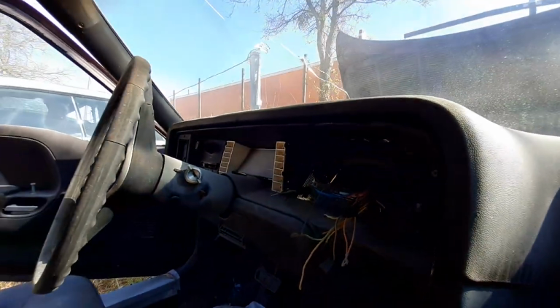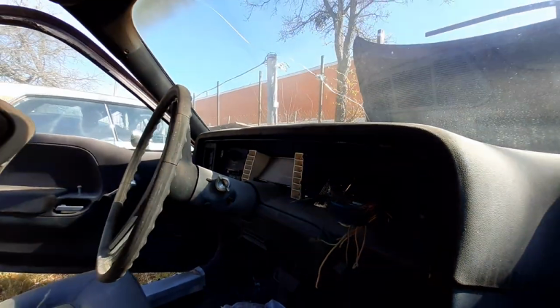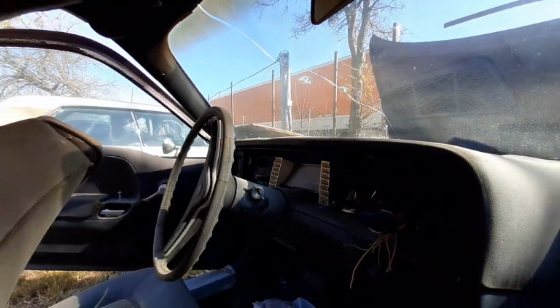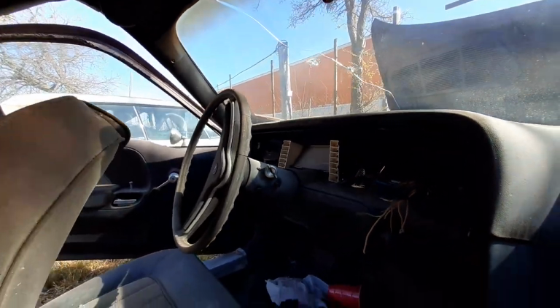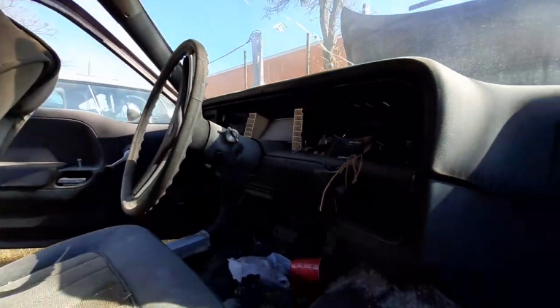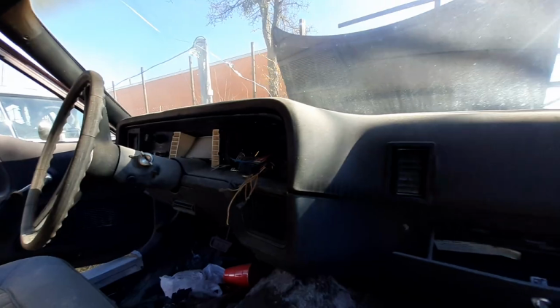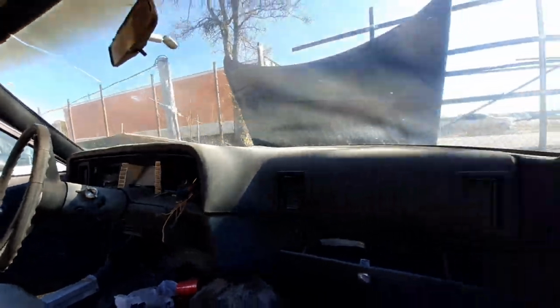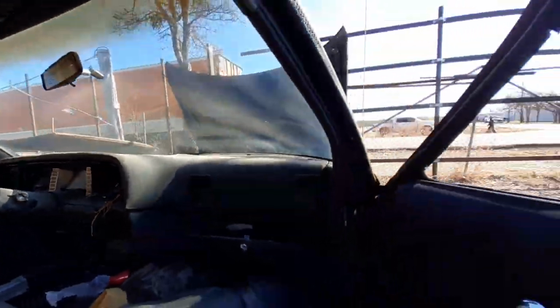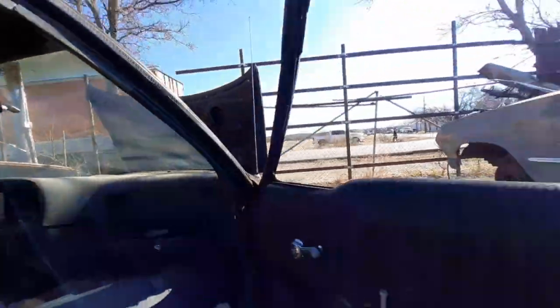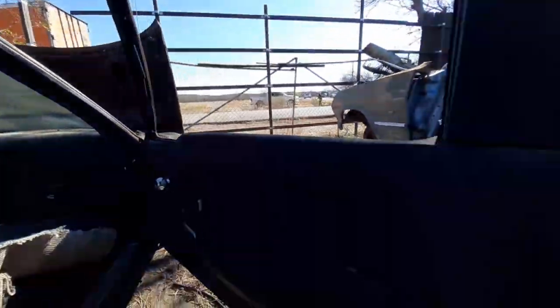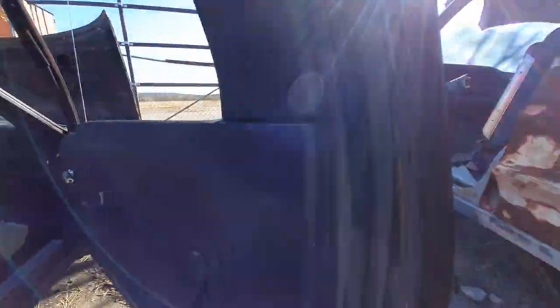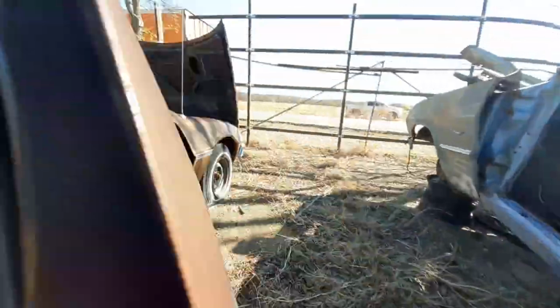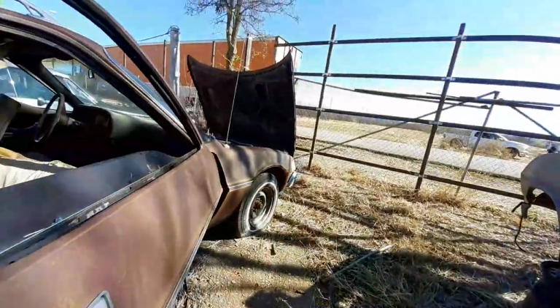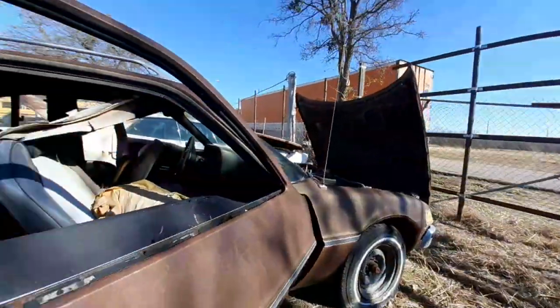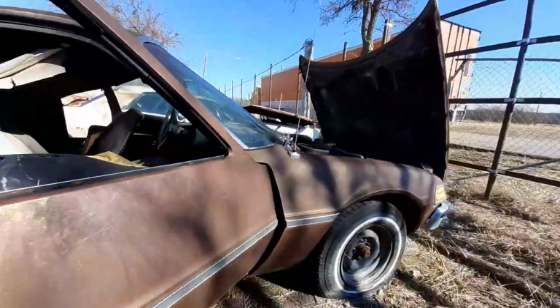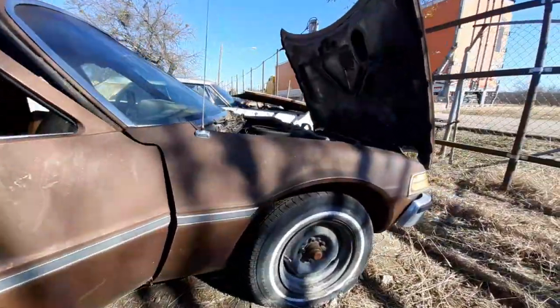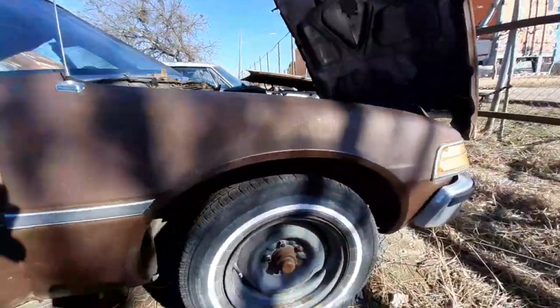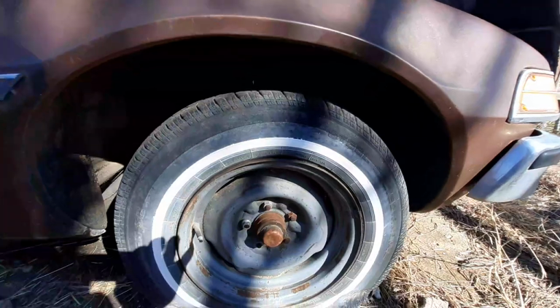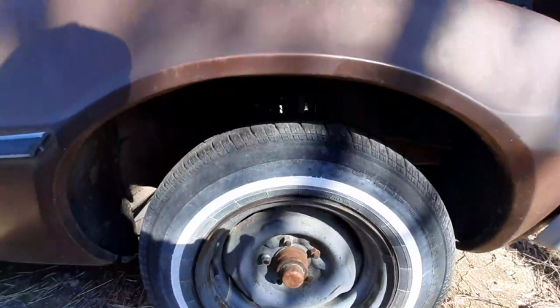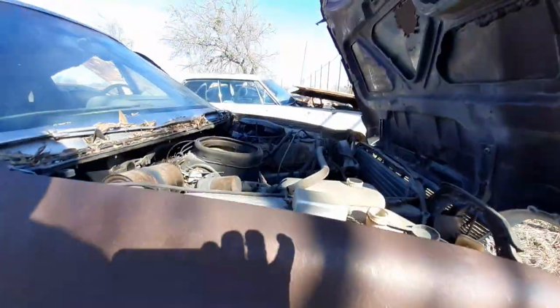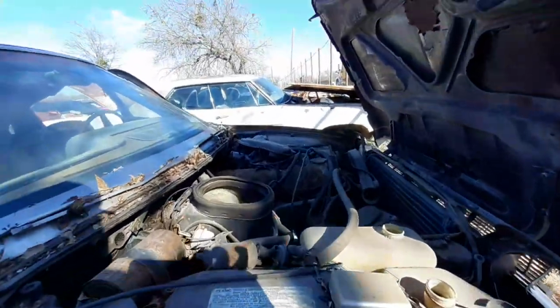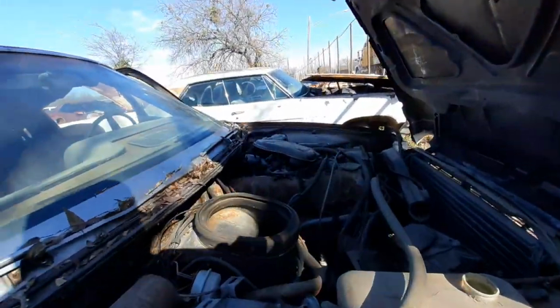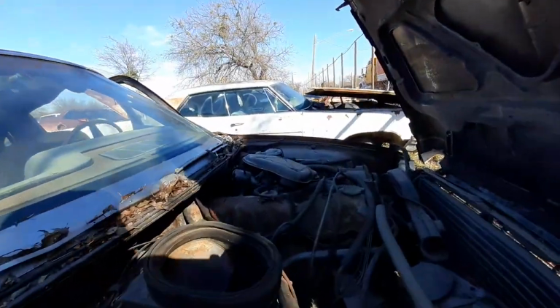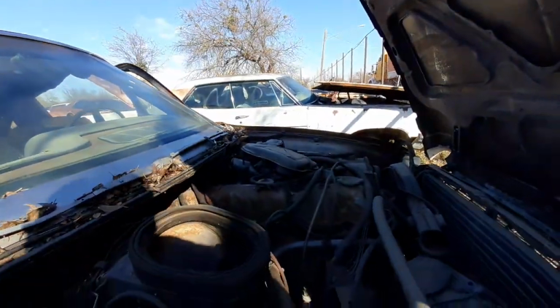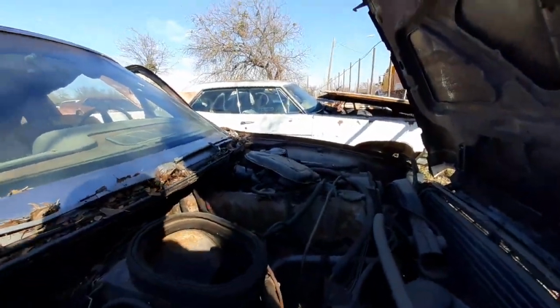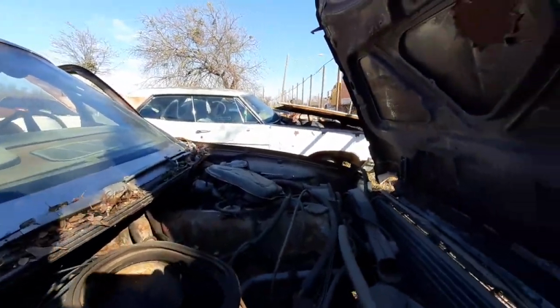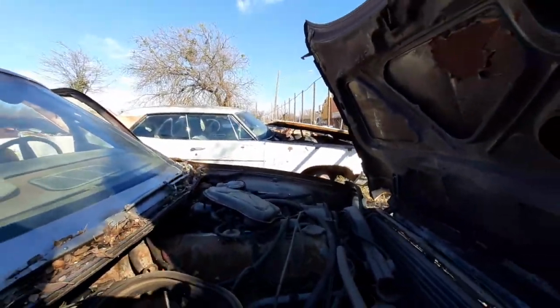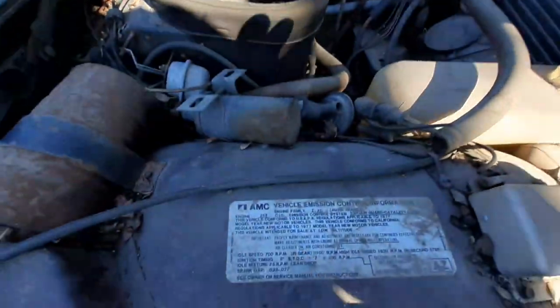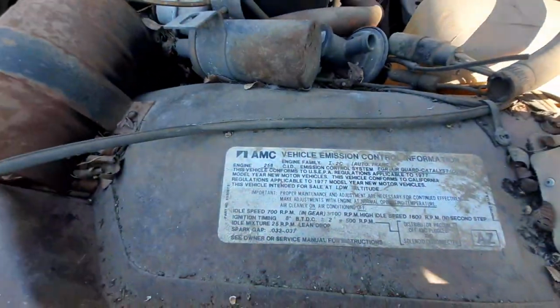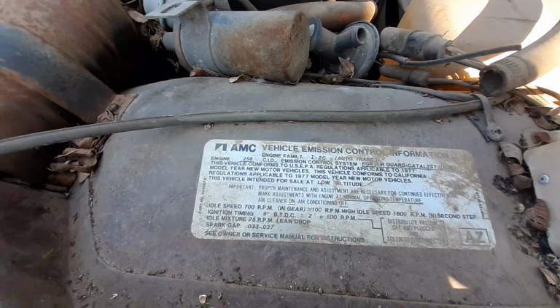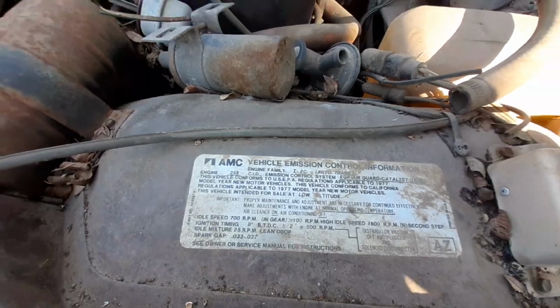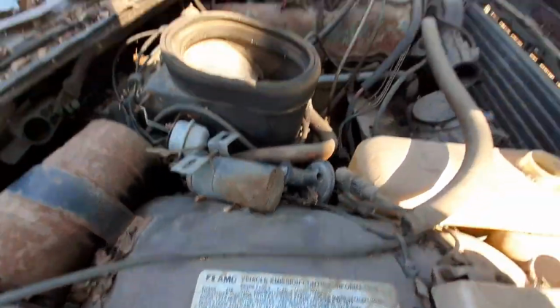I'm going to get up over there on that other side and let y'all guys see the other side of it. Still looking good there. Here is the motor there, and some other stuff there.